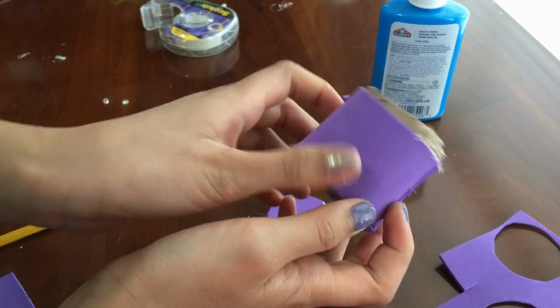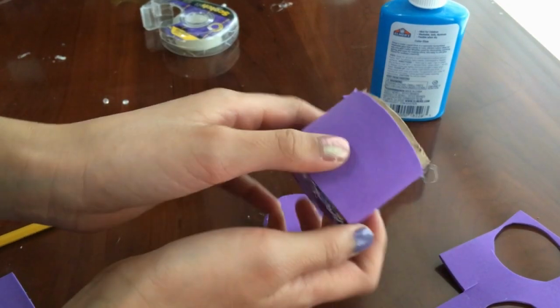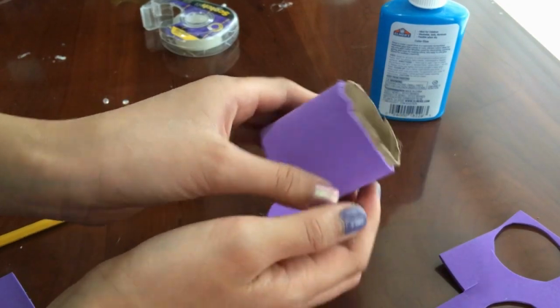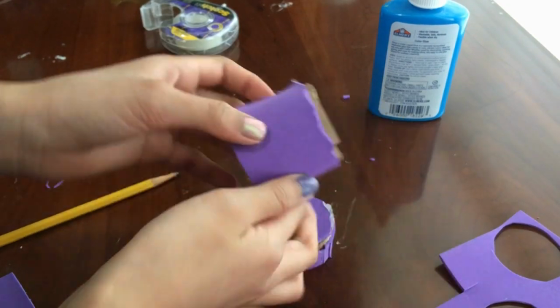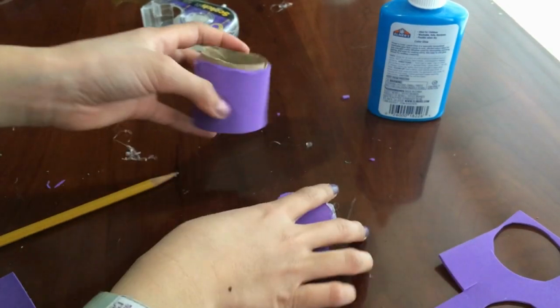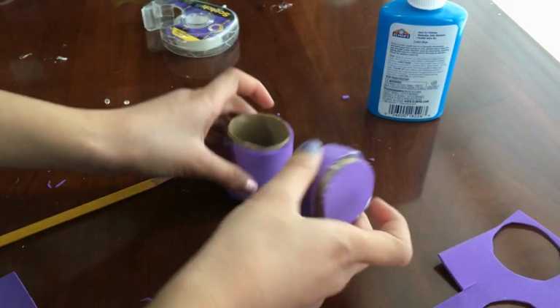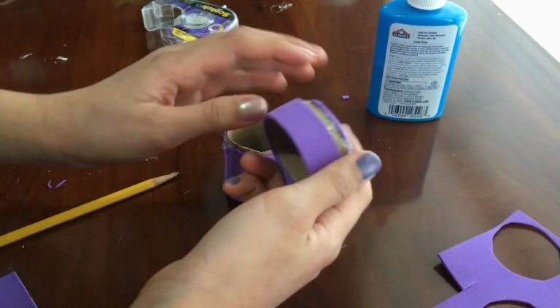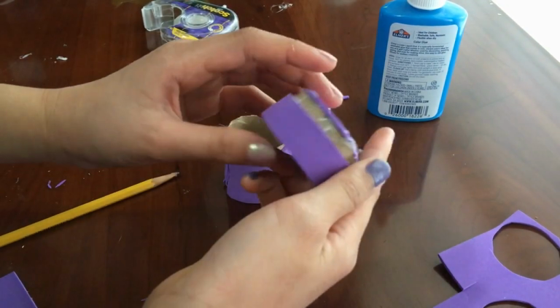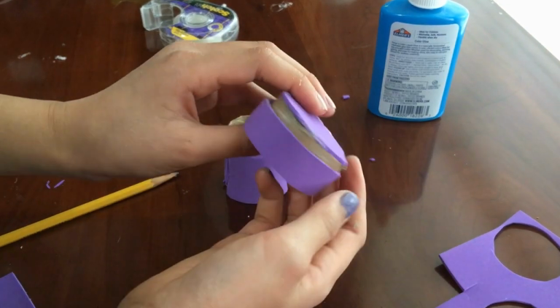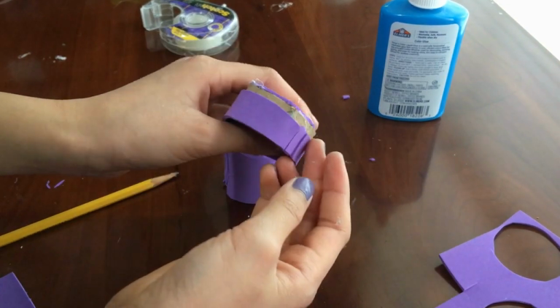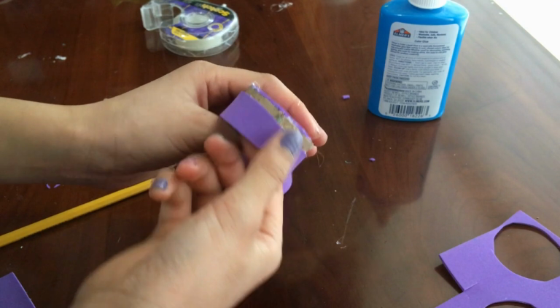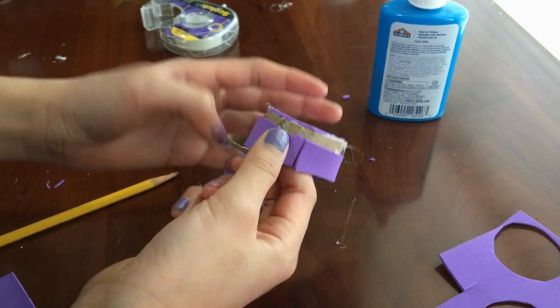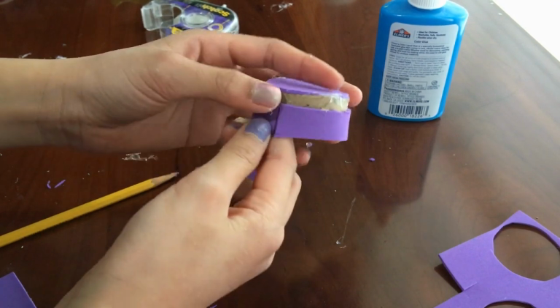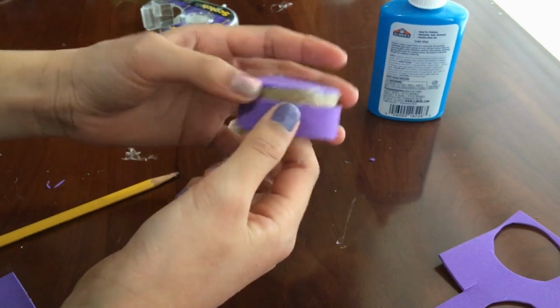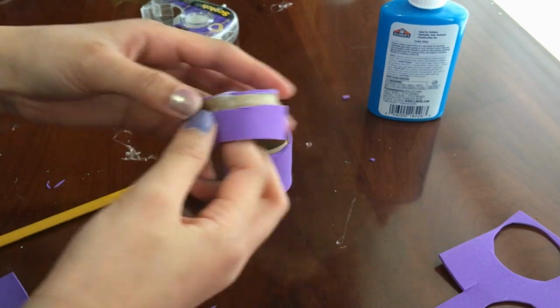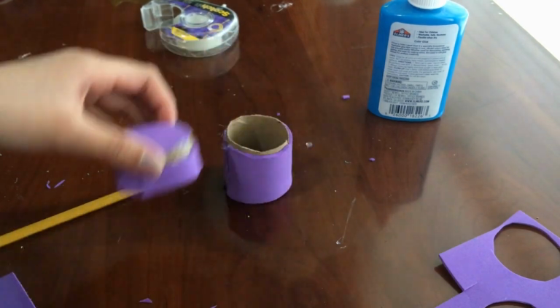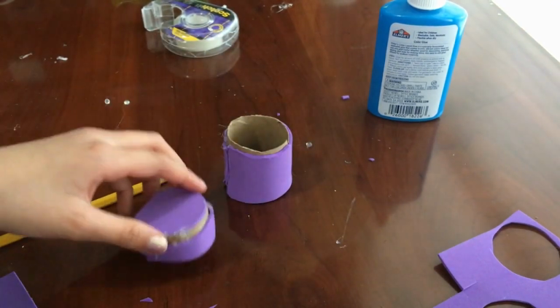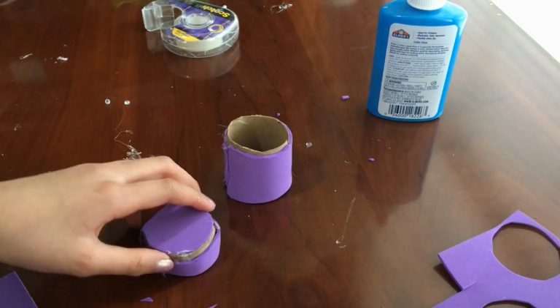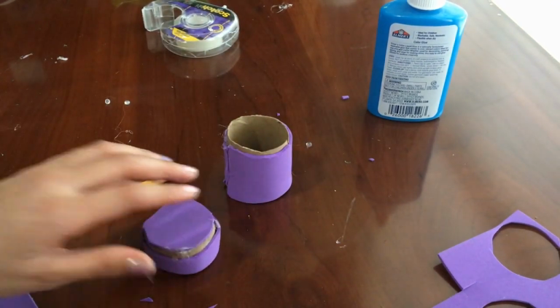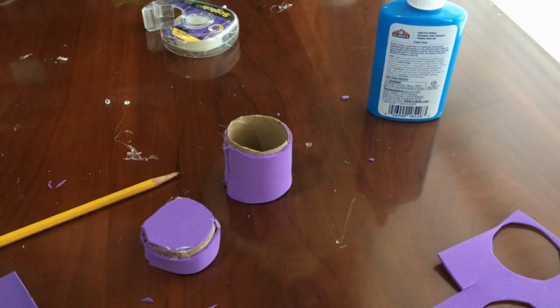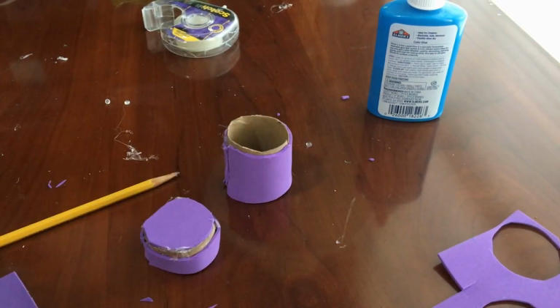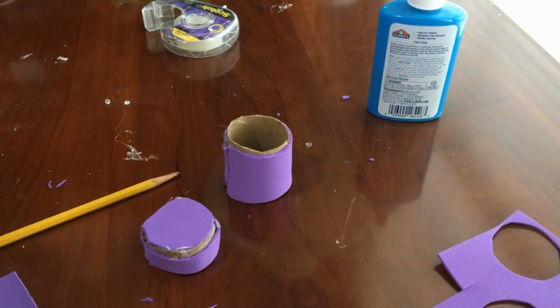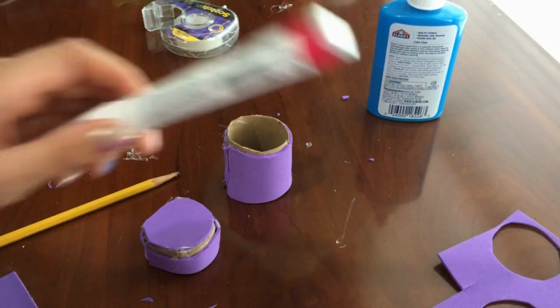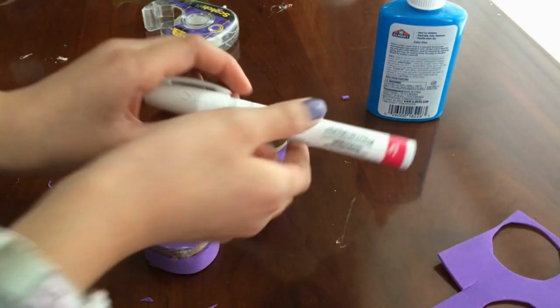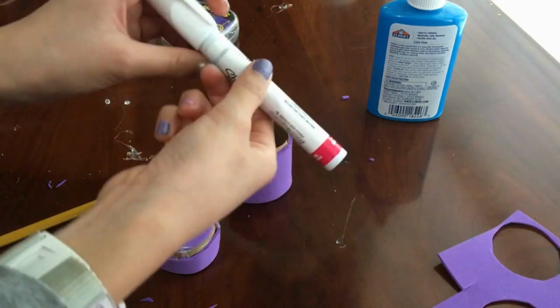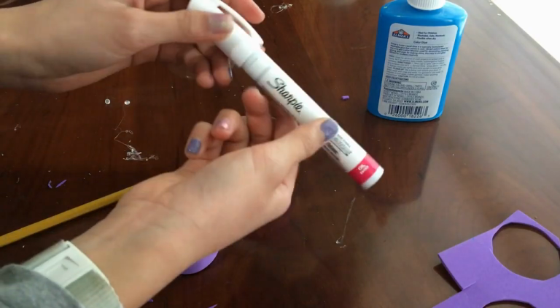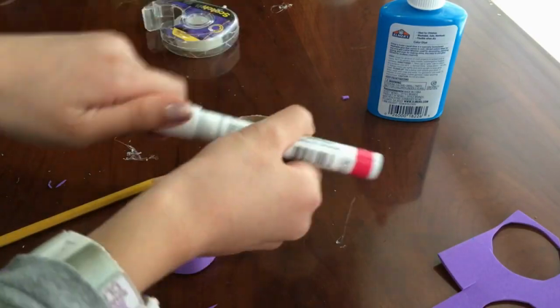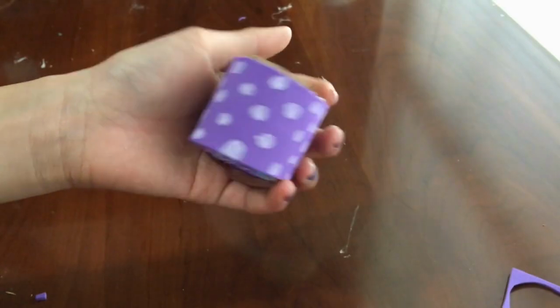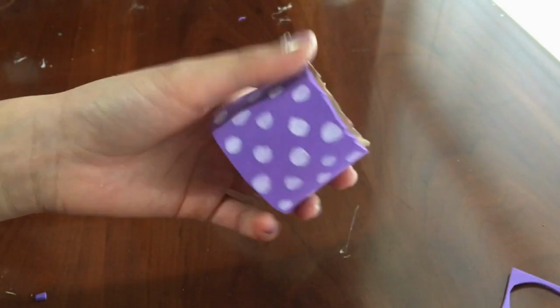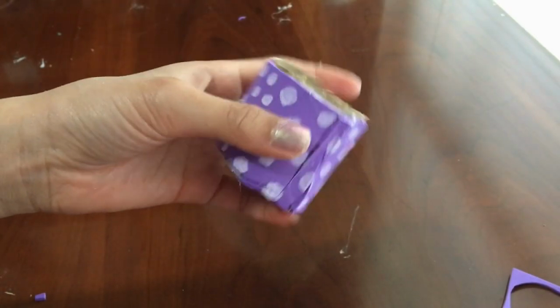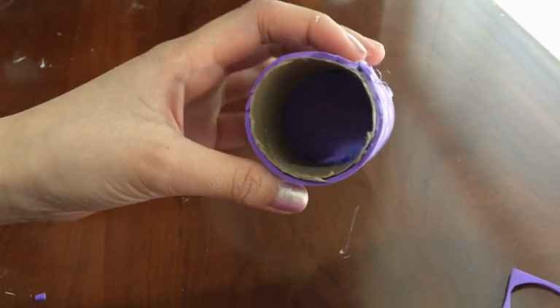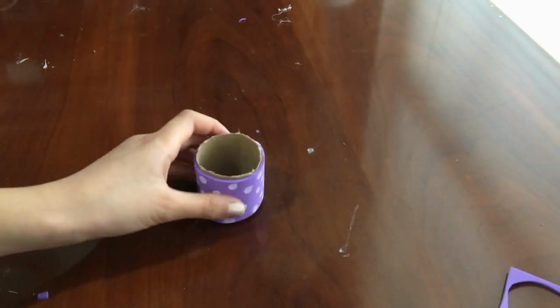Cover everything in foam, including the part you cut out initially if you want a lid. Take your sharpie and design it — I chose polka dots.